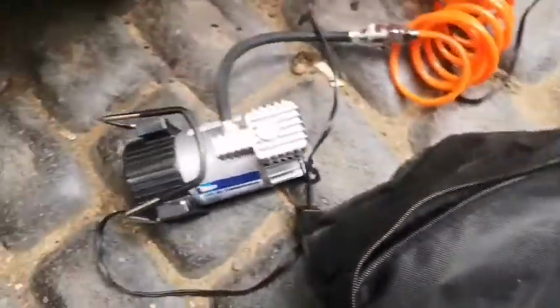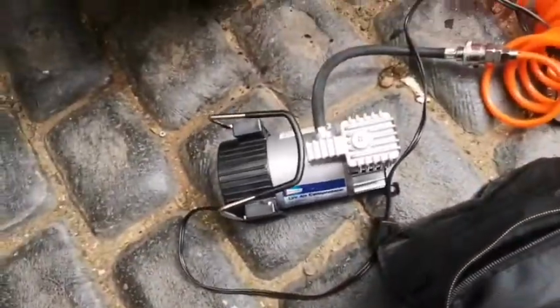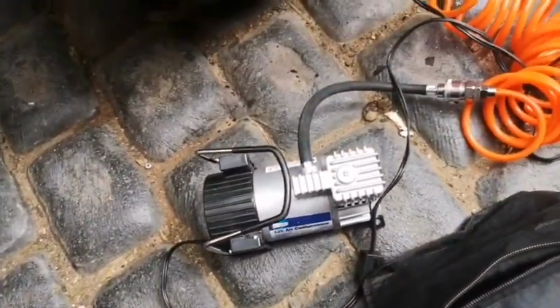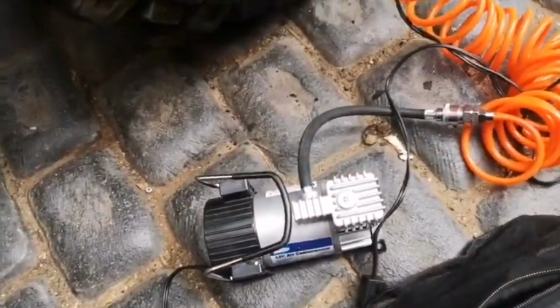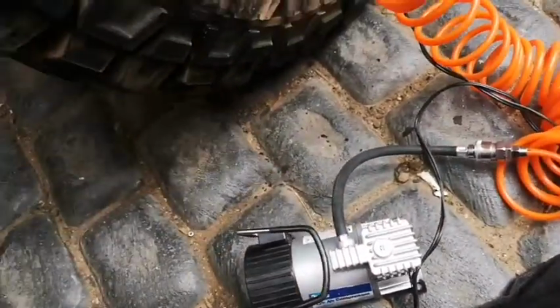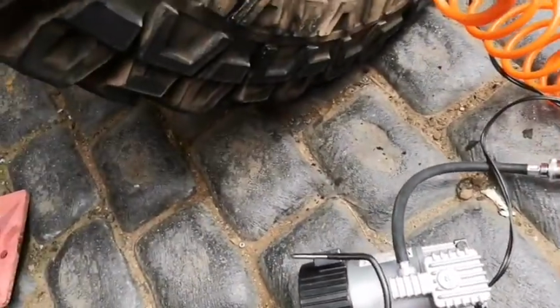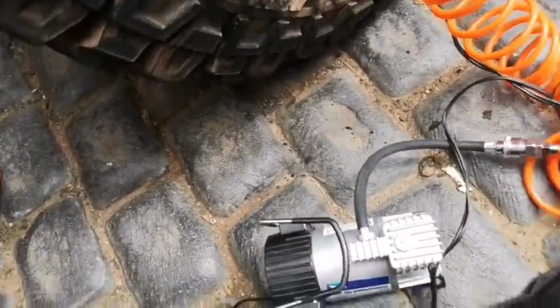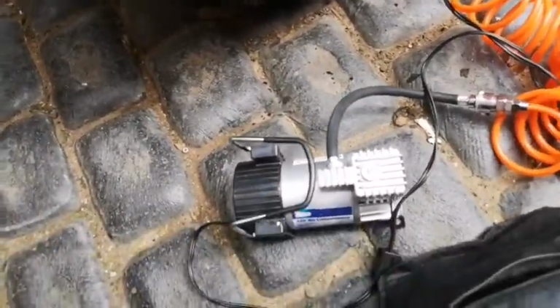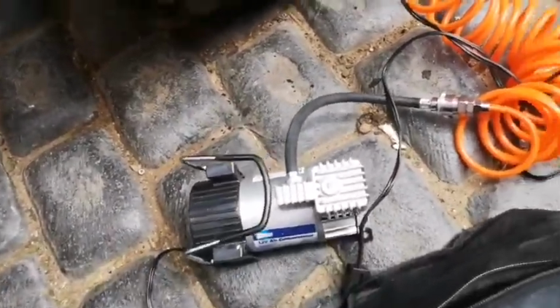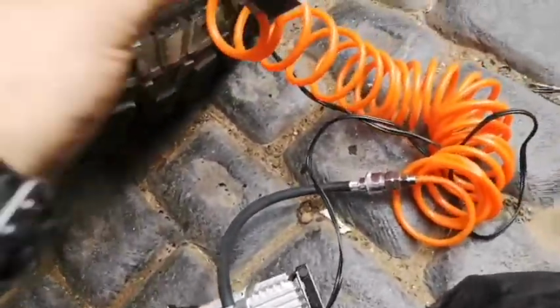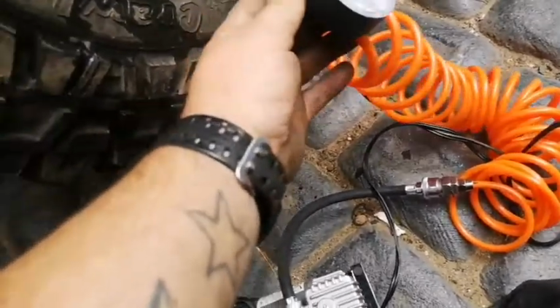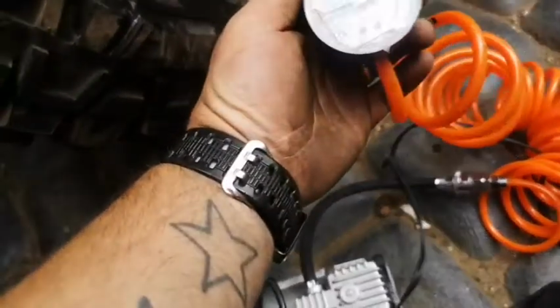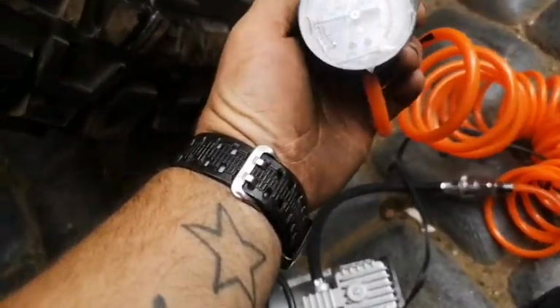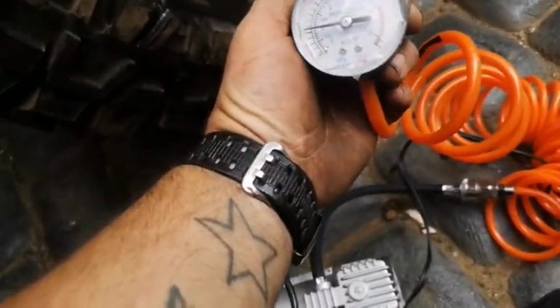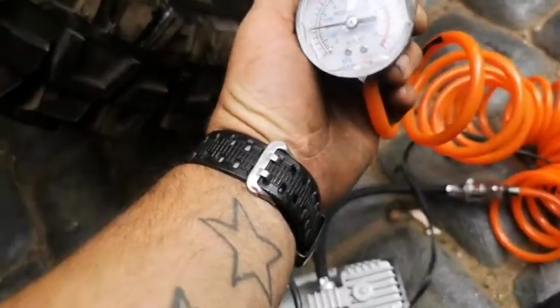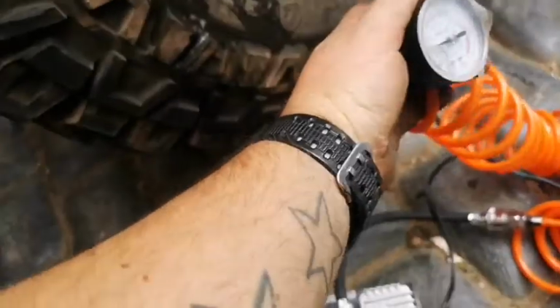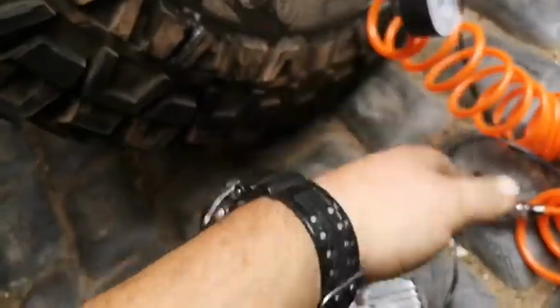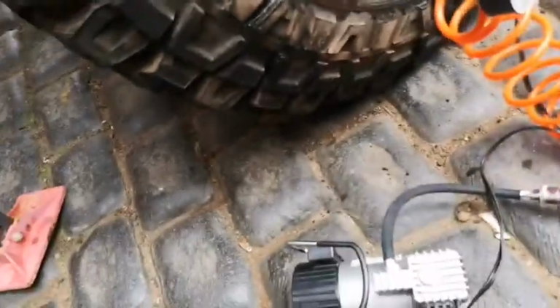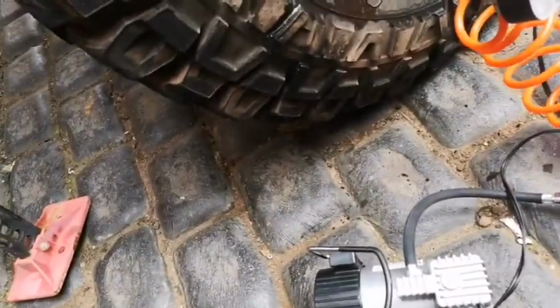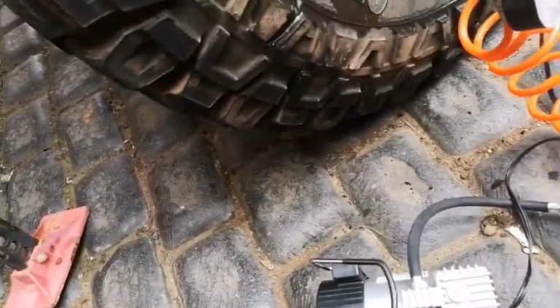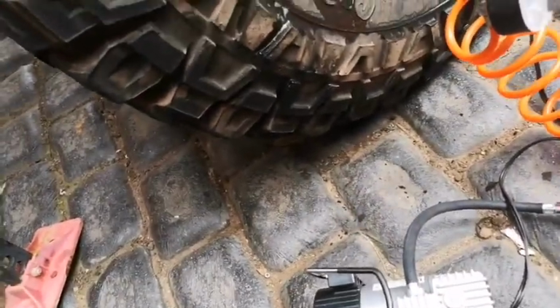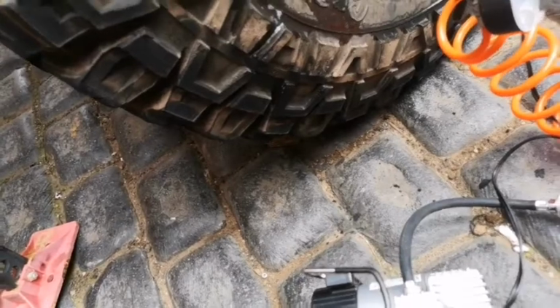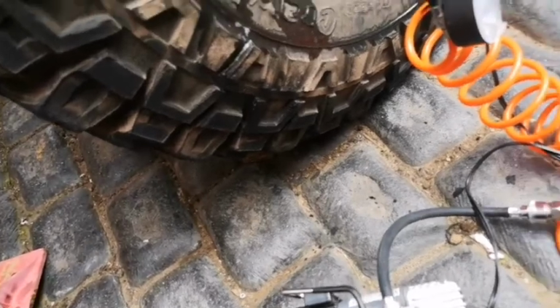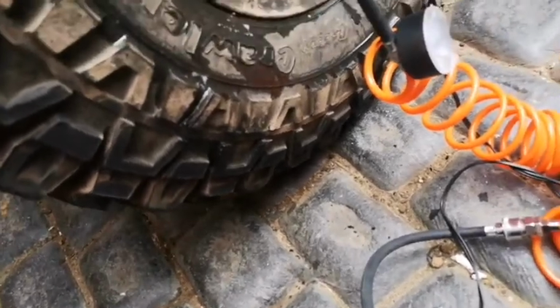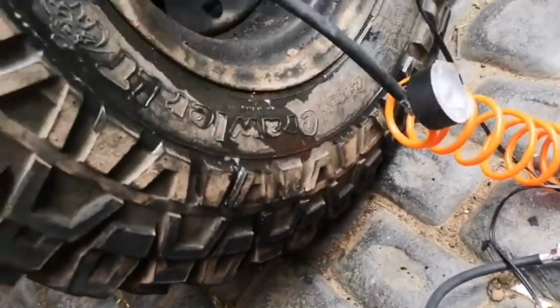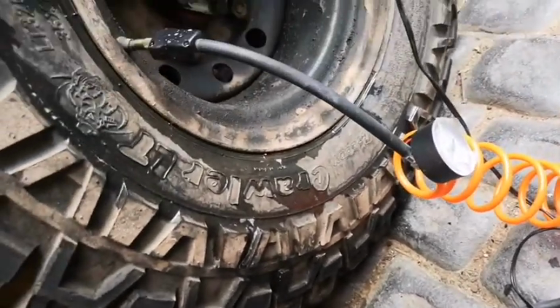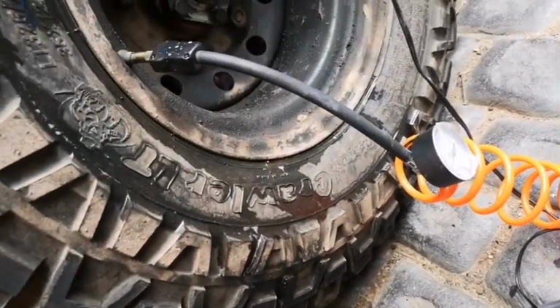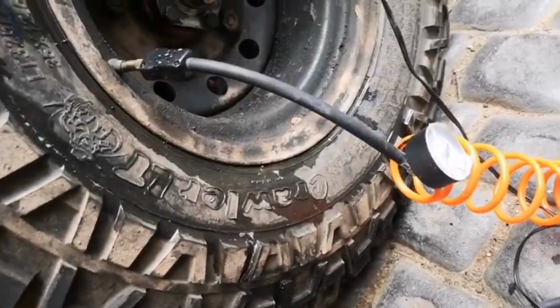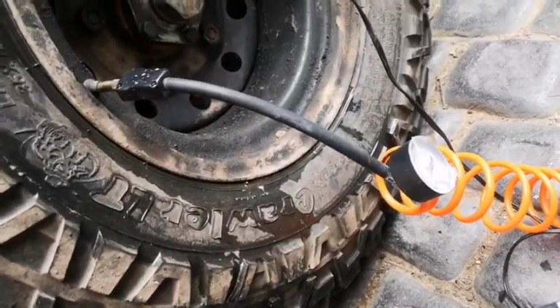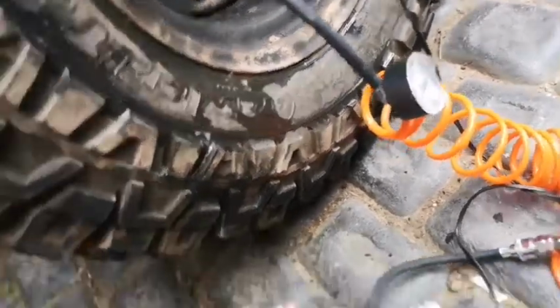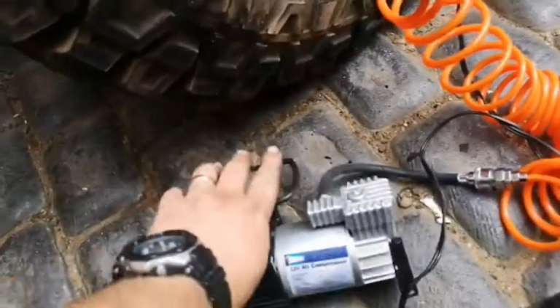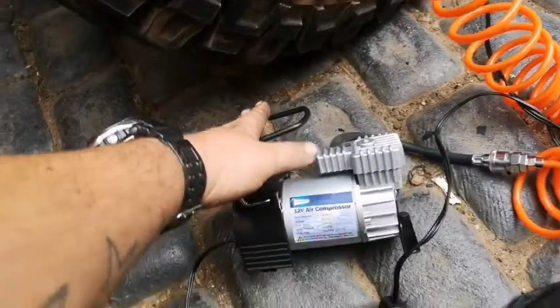The nice thing about this is it's pretty quick. It does pump this big tire from 0 to 30-something PSI in 5 or 6 minutes, so it's pretty quick for a little compressor like this.